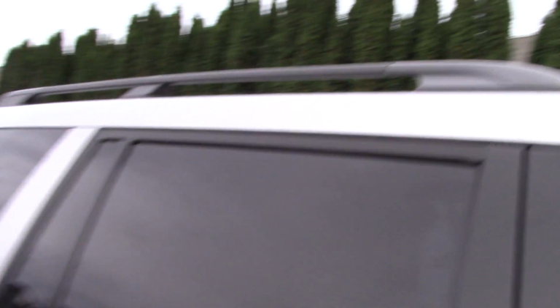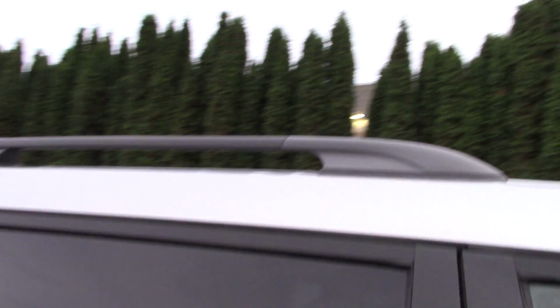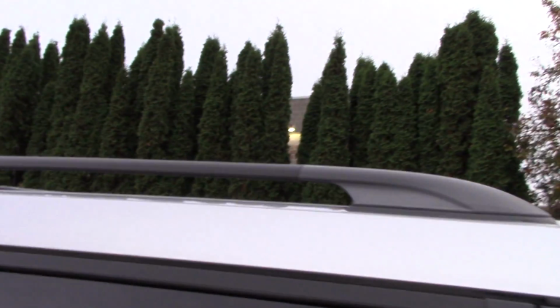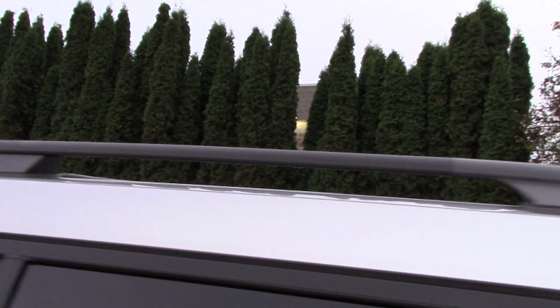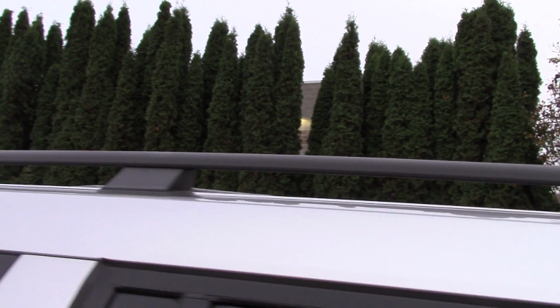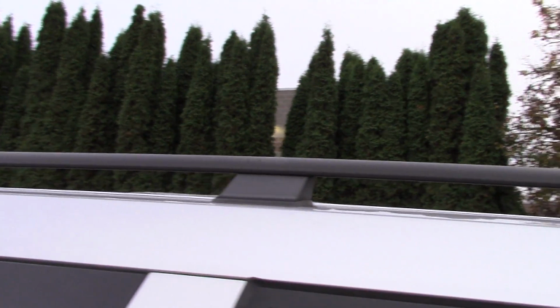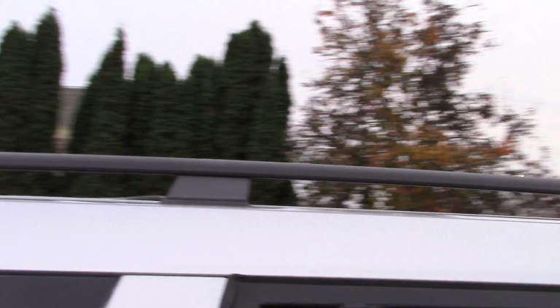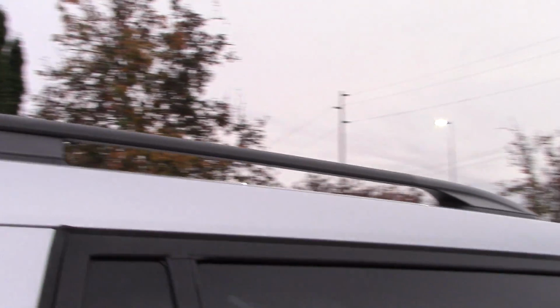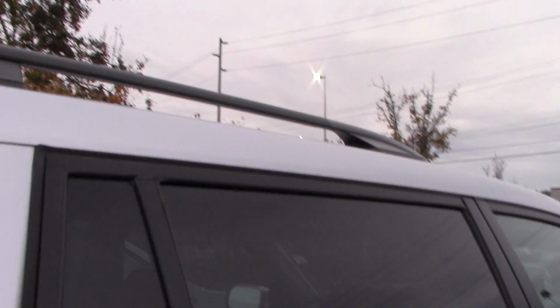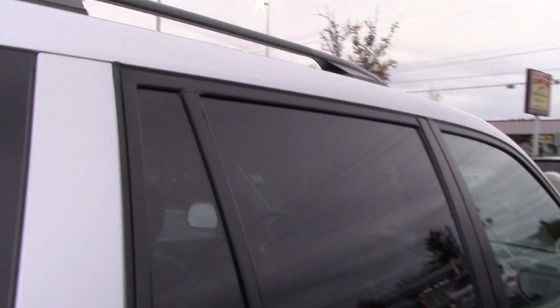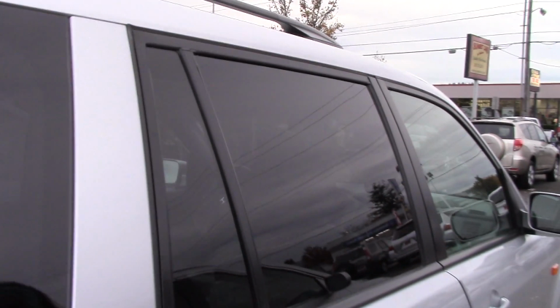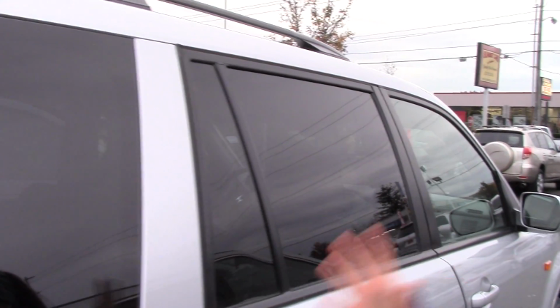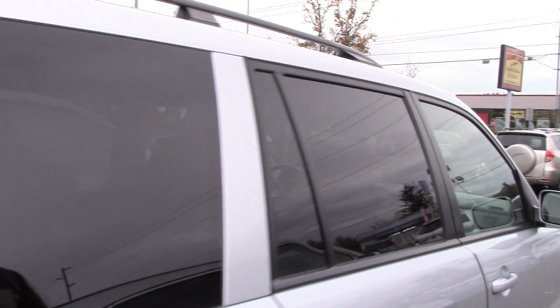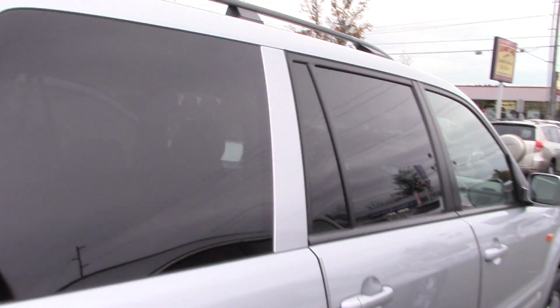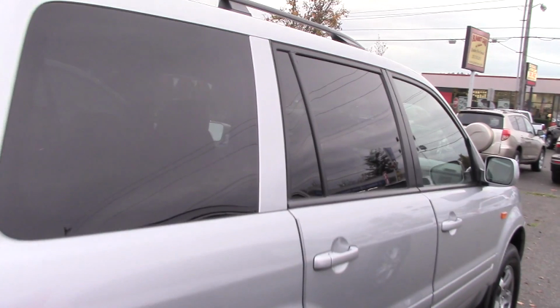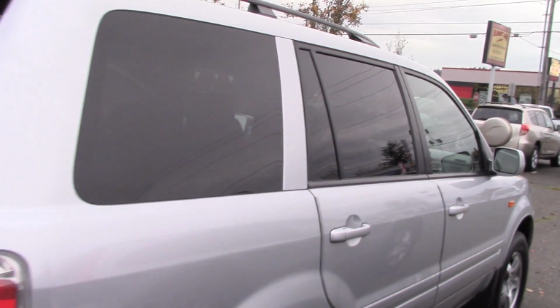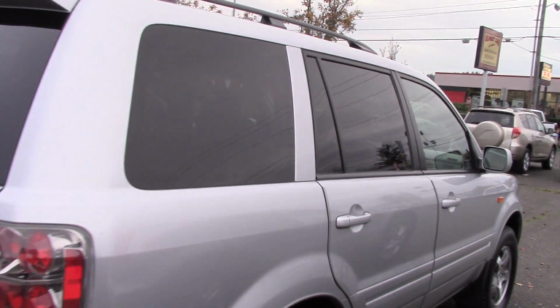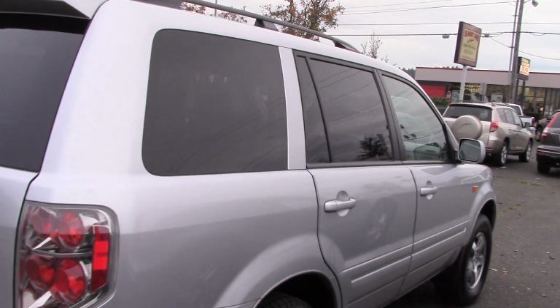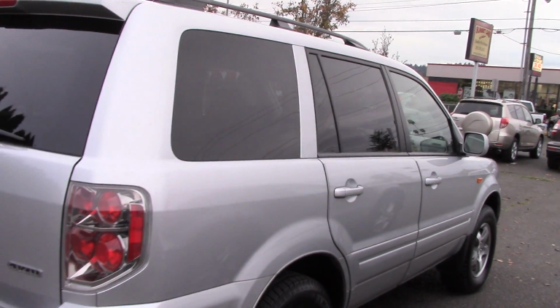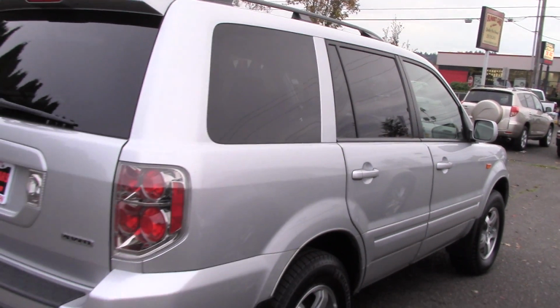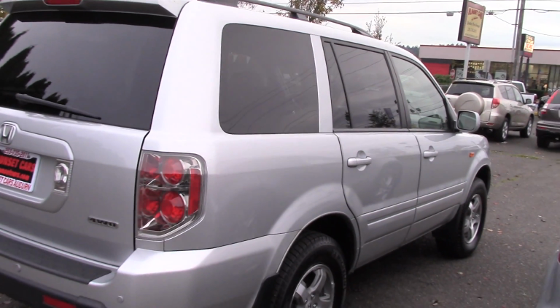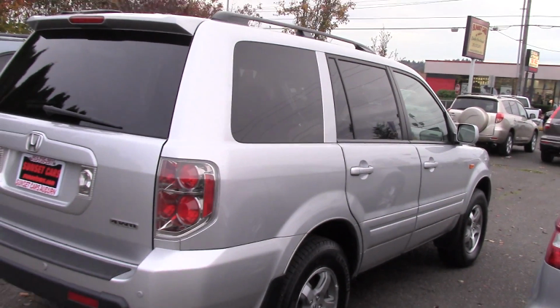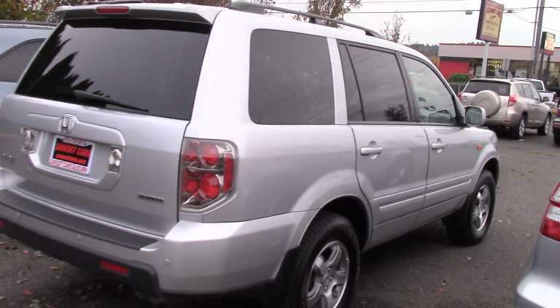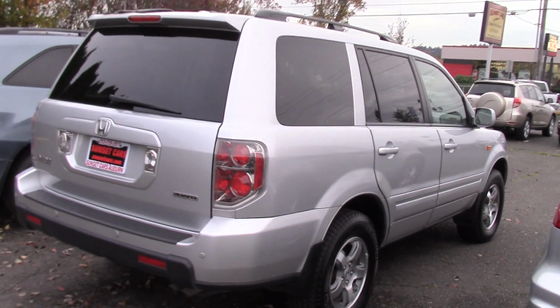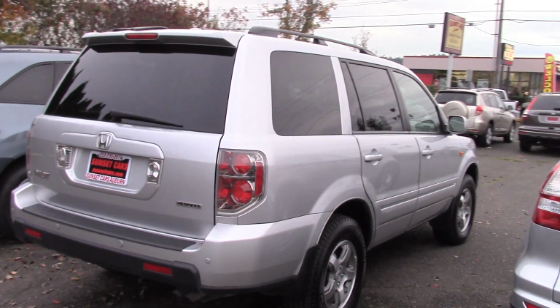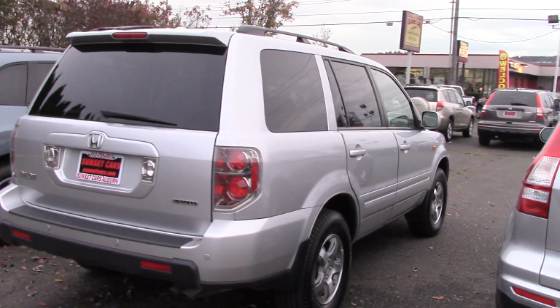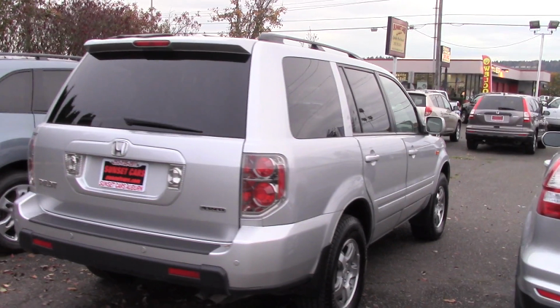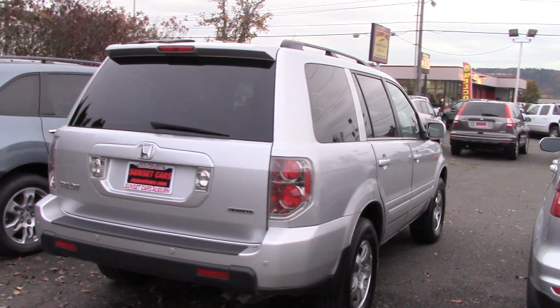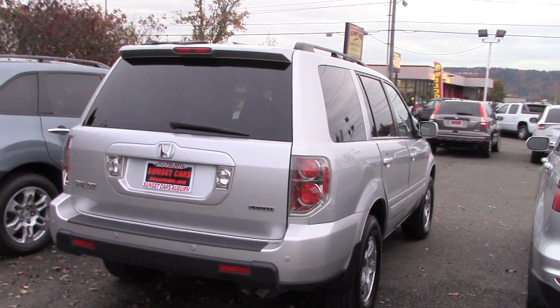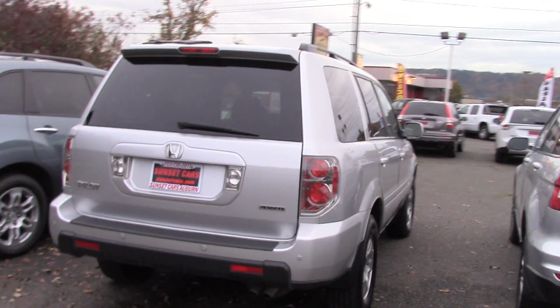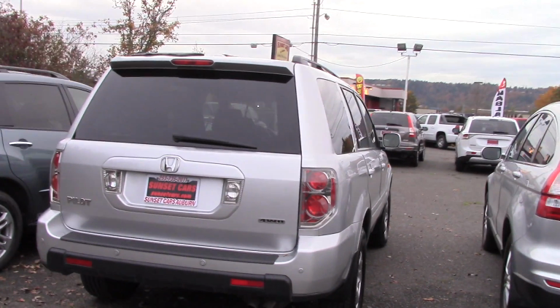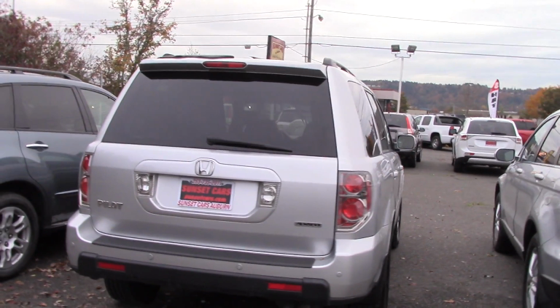It has nice big windows — kind of reminds me of a Jeep Cherokee in the way that the windows are. You have great visibility. You have a roof rack on the top, plenty of room in the back, and a little rear spoiler with a rear center tail light.